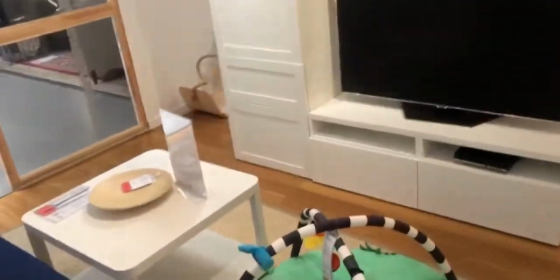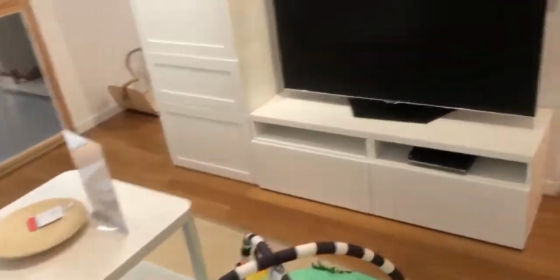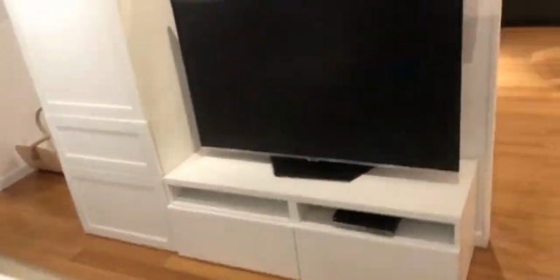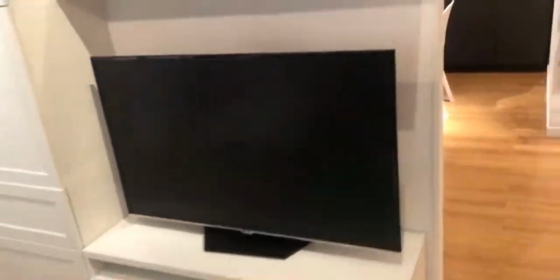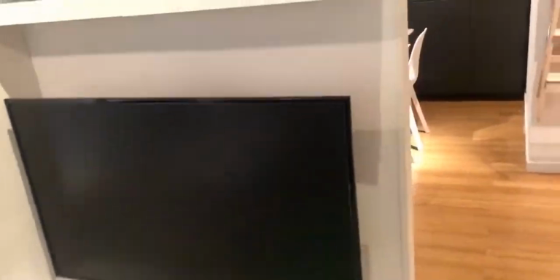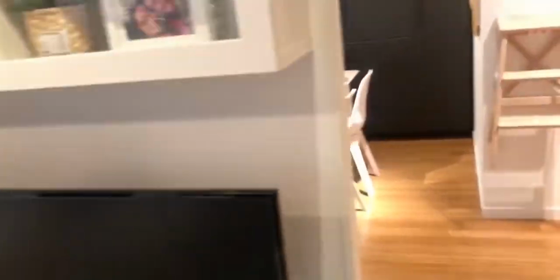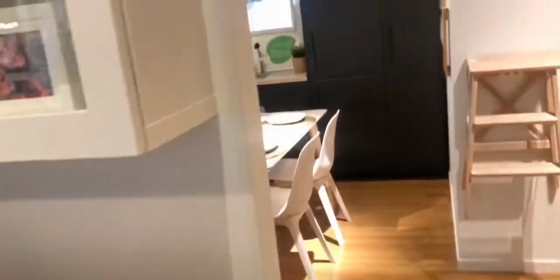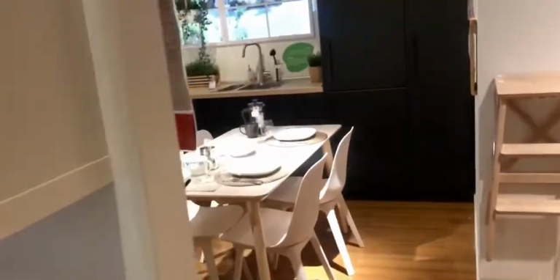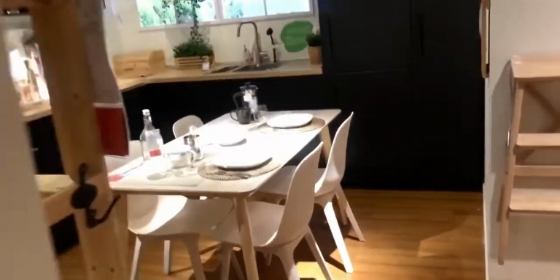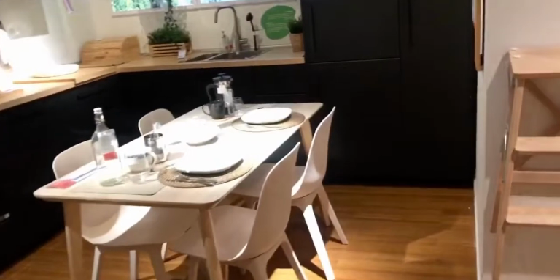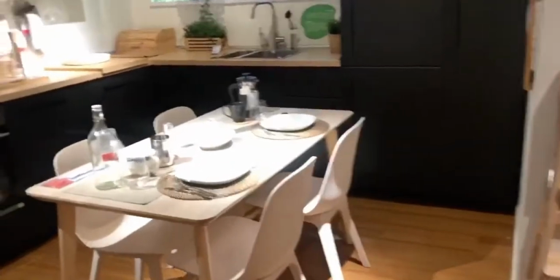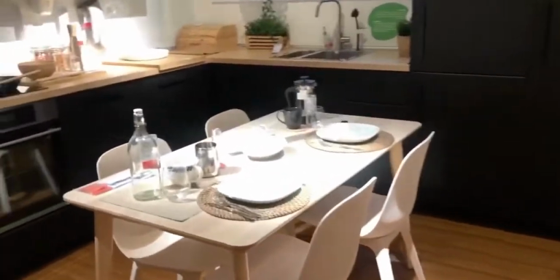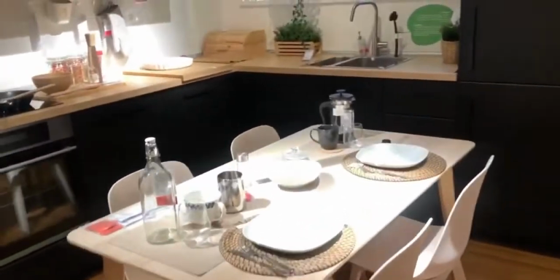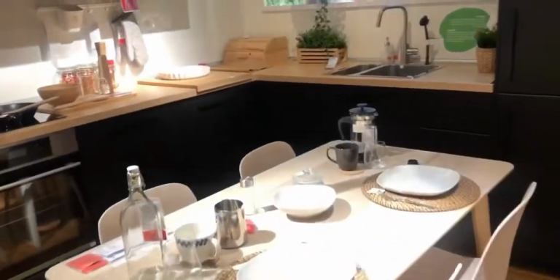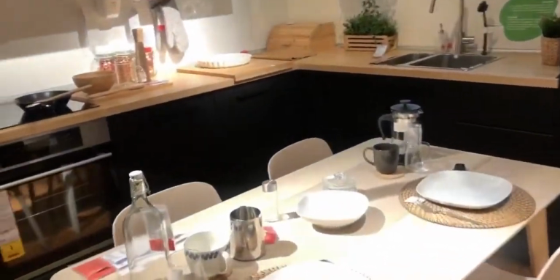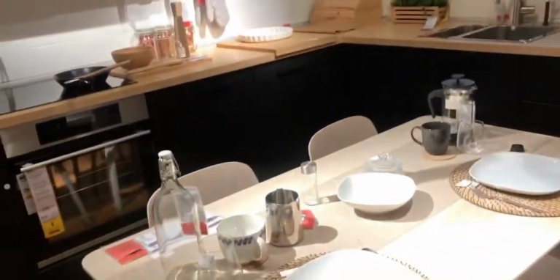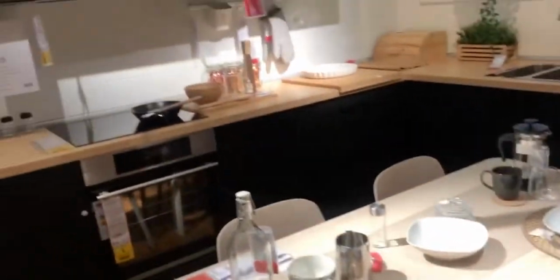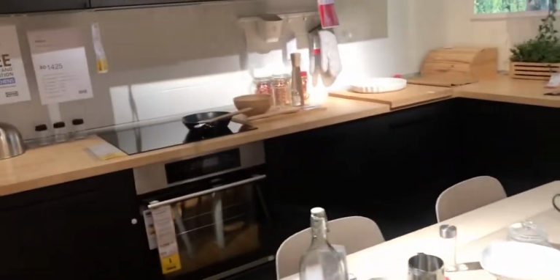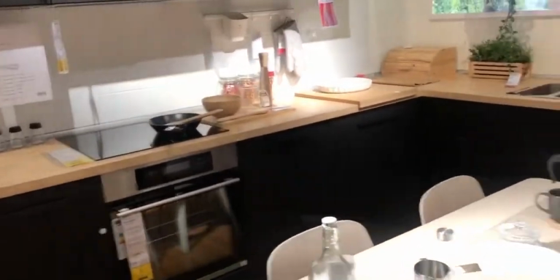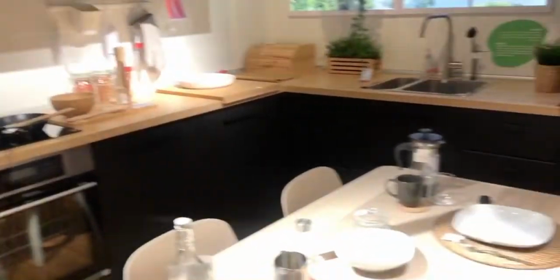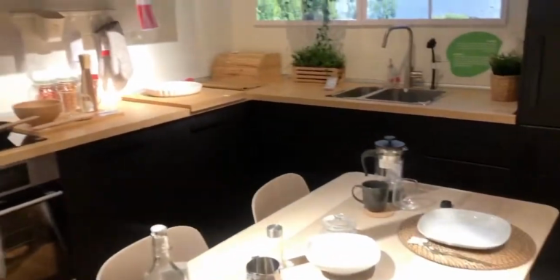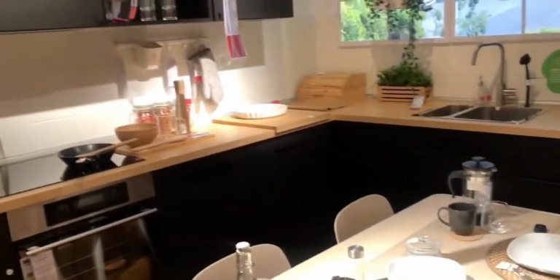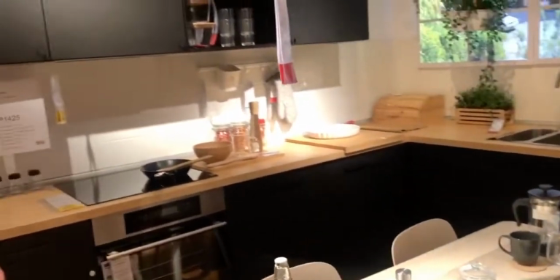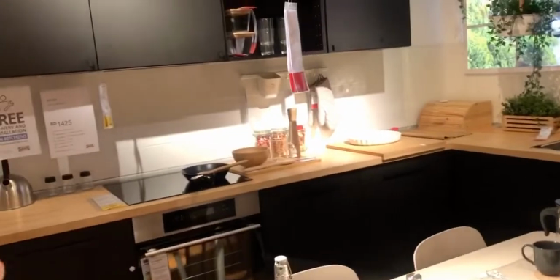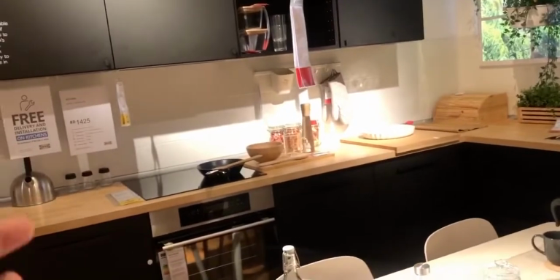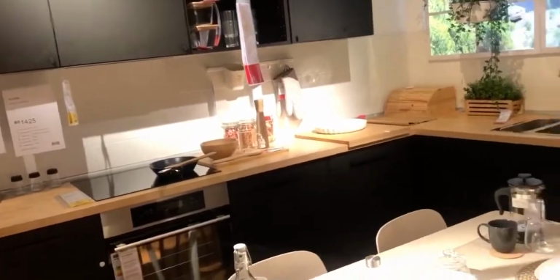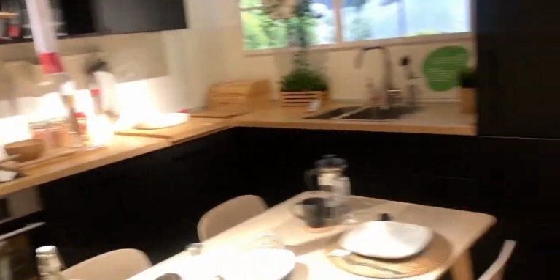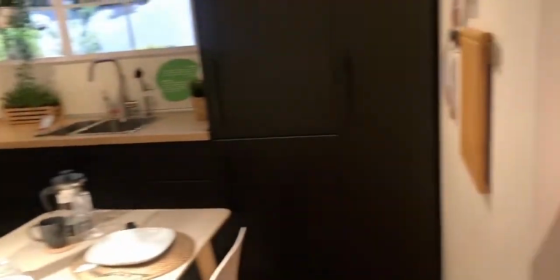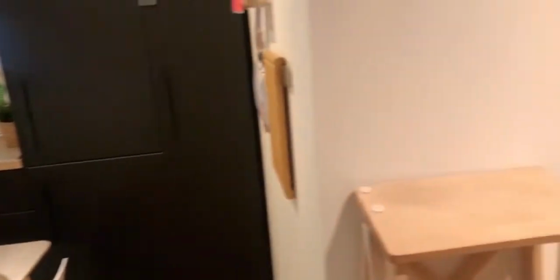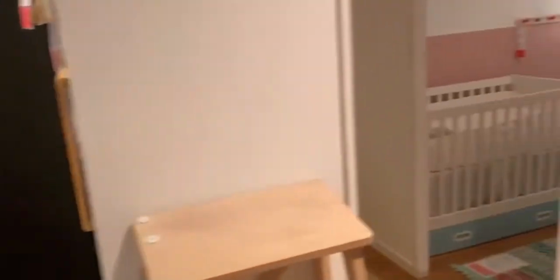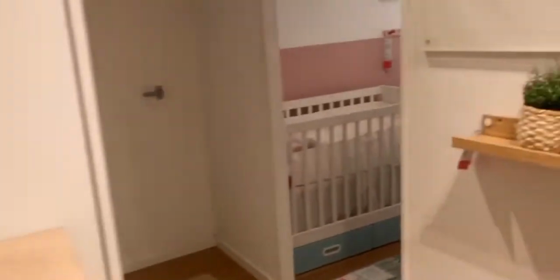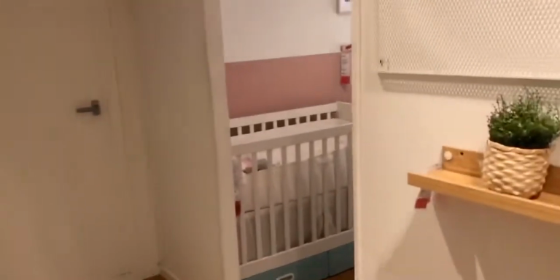Now guys, nandito tayo sa second floor. Sa second dining hall natin — sa dining hall natin meron din. I still have like a third kitchen actually.